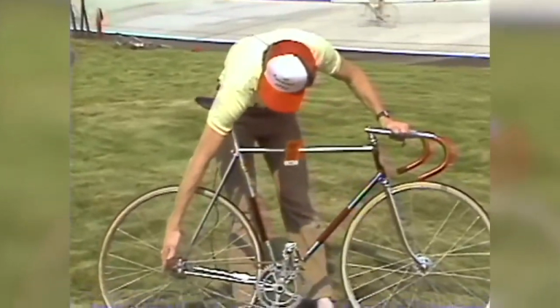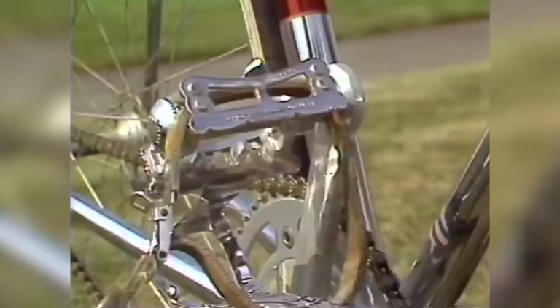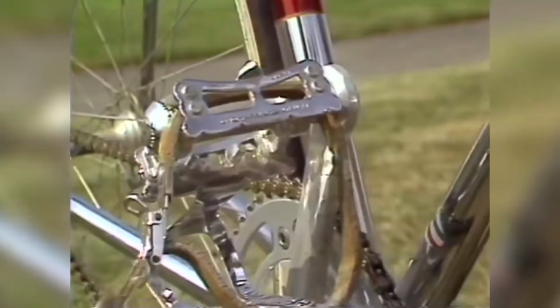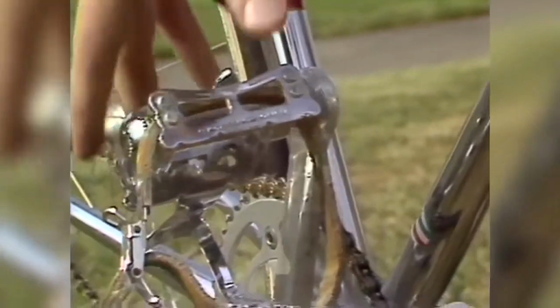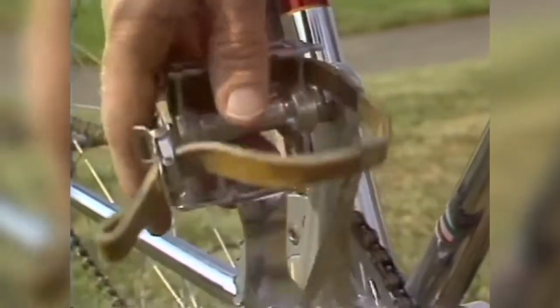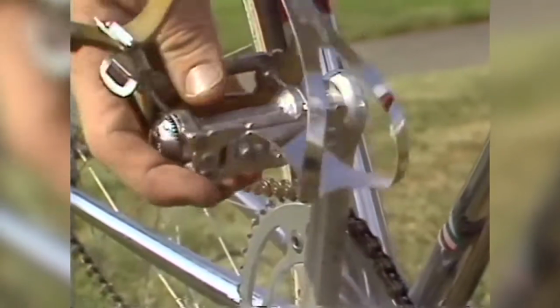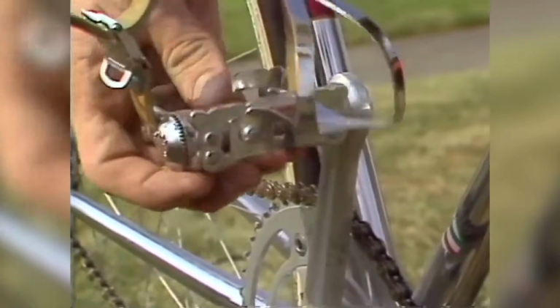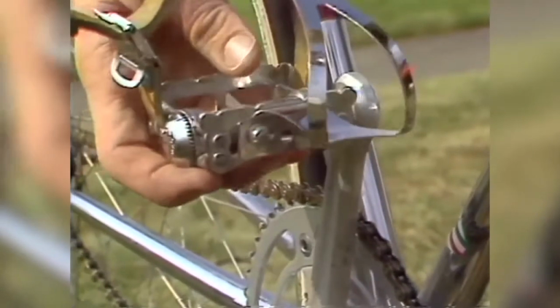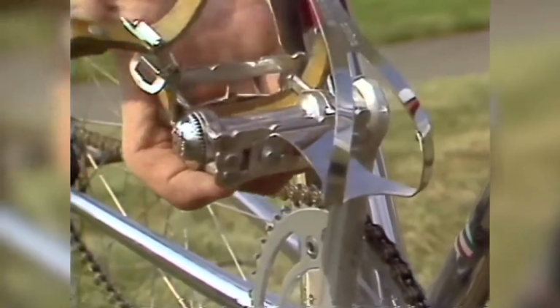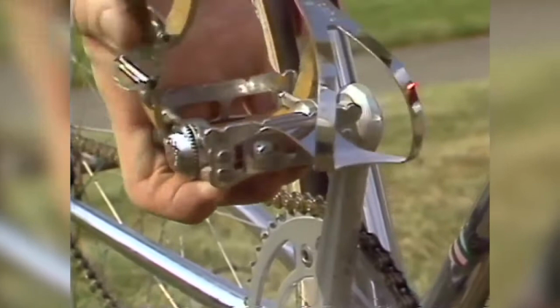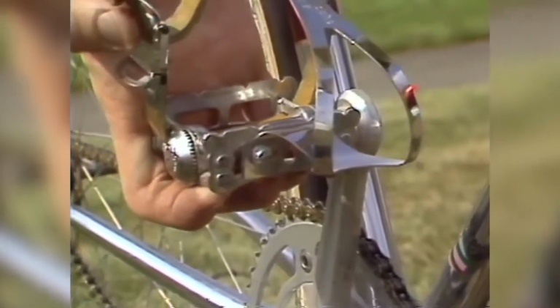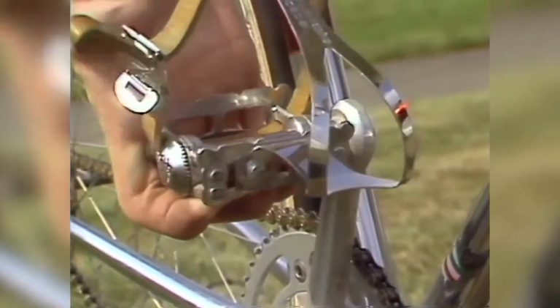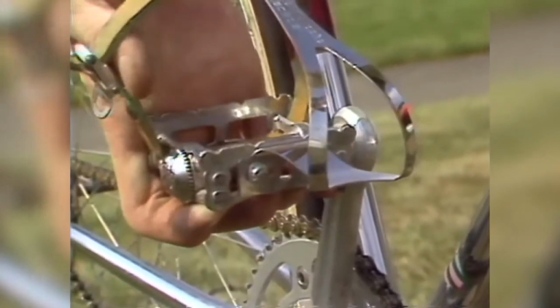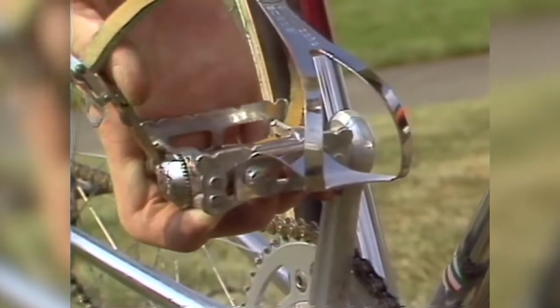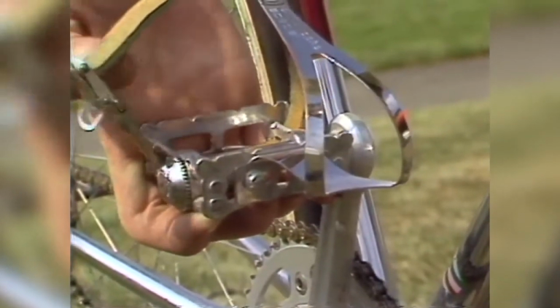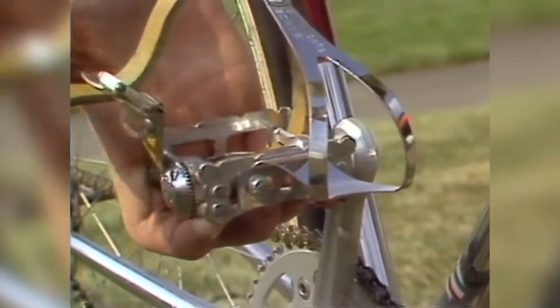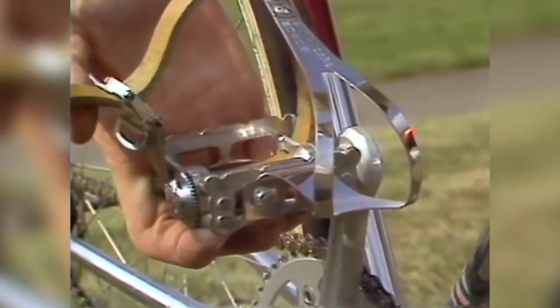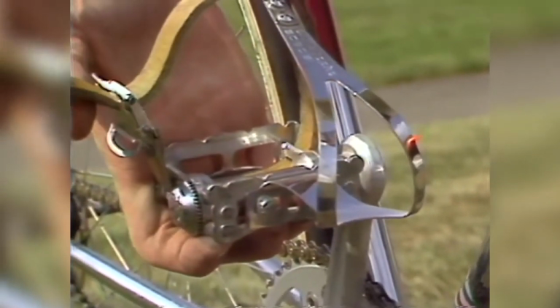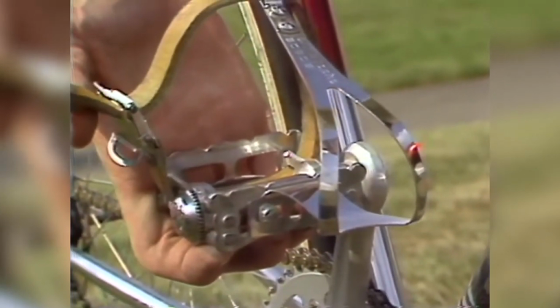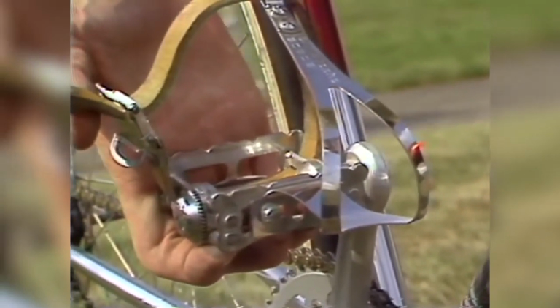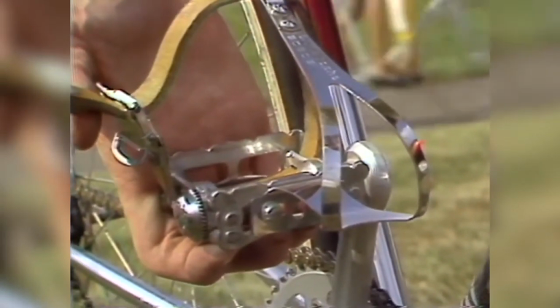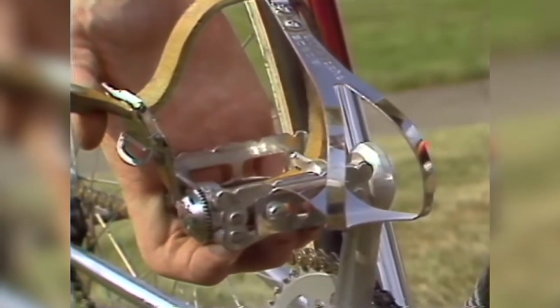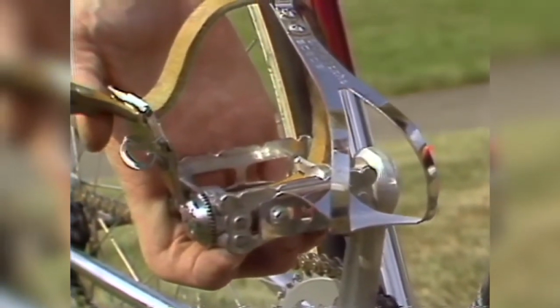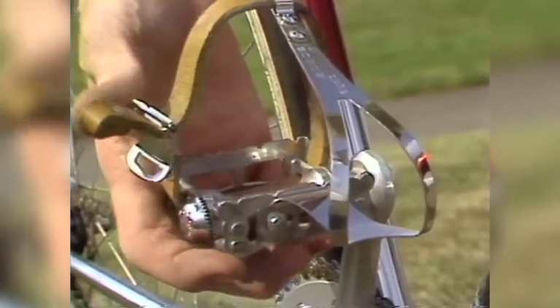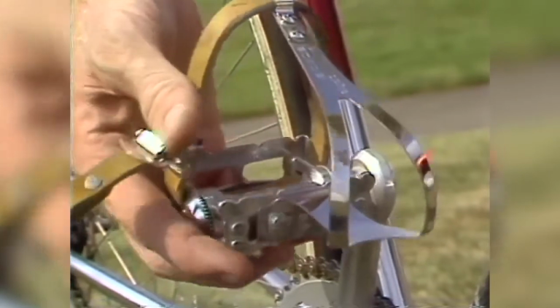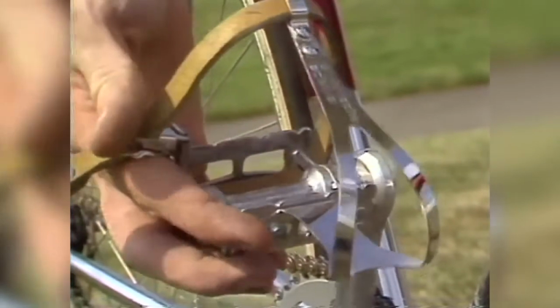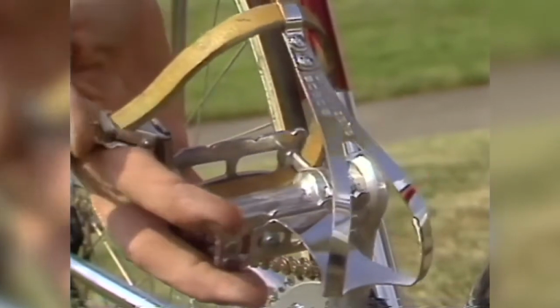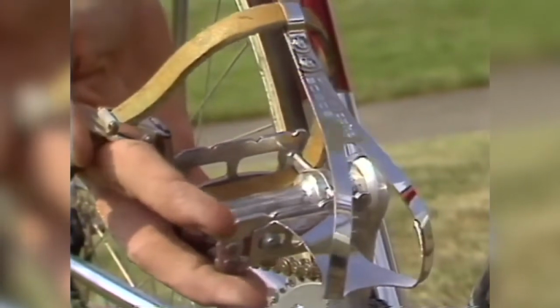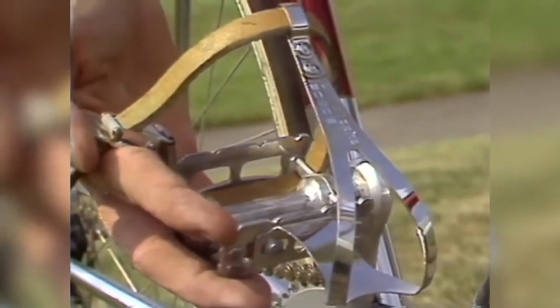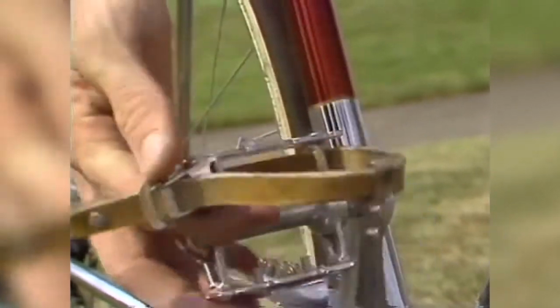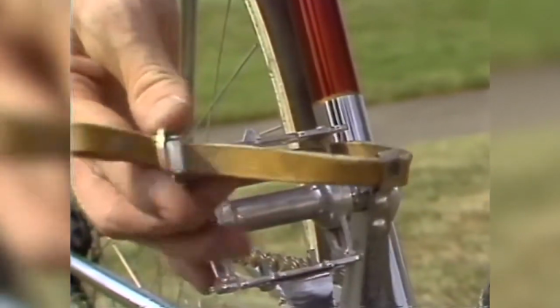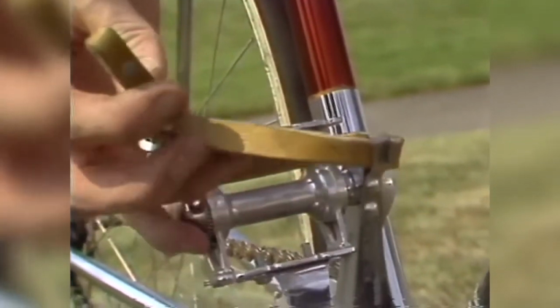The pedals have toe clips on them. The rider sticks his foot into it, cinches the strap, and the cleat on the bottom of the shoe grips the back plate of the pedal. It keeps the rider from having his foot pull out in an all-out sprint.